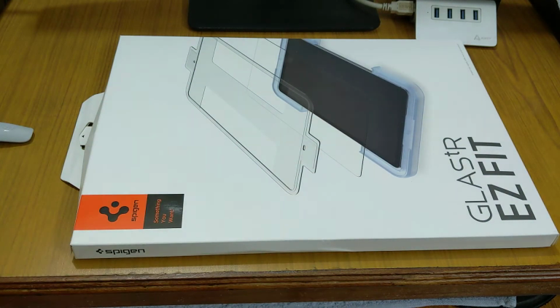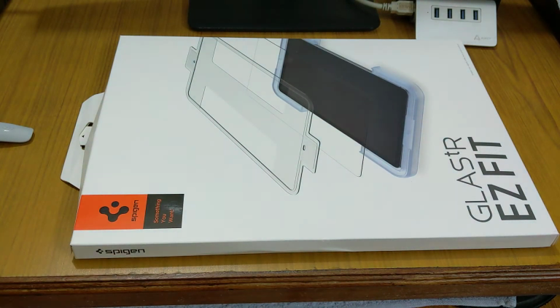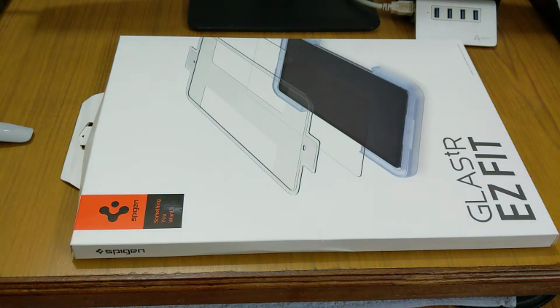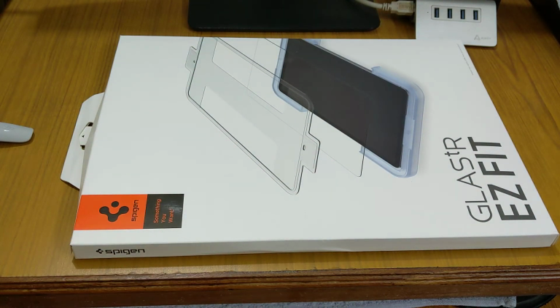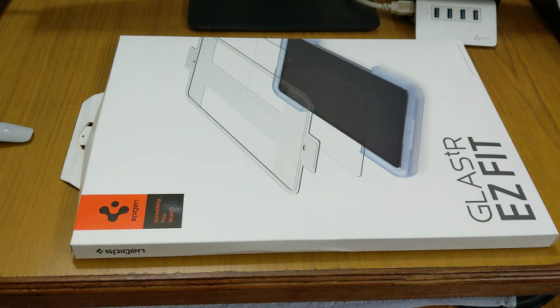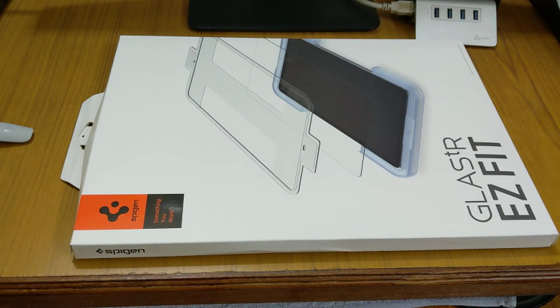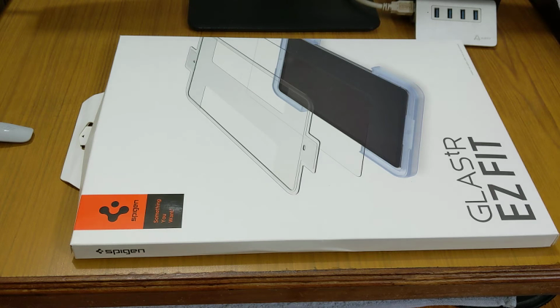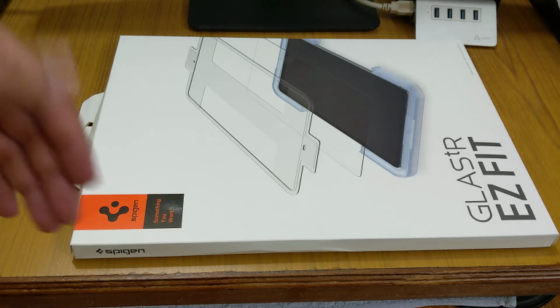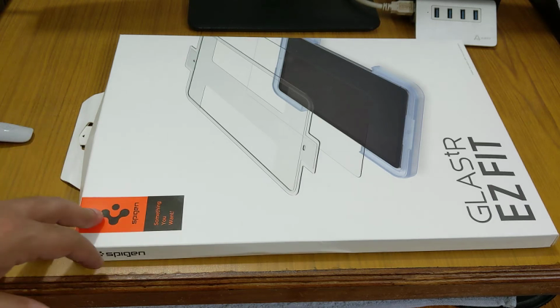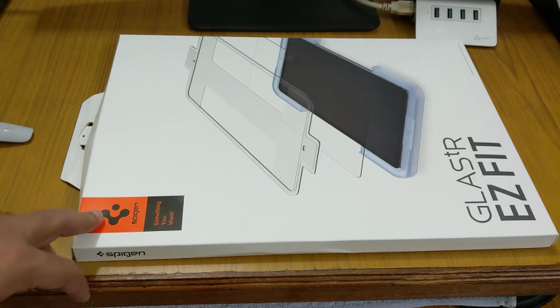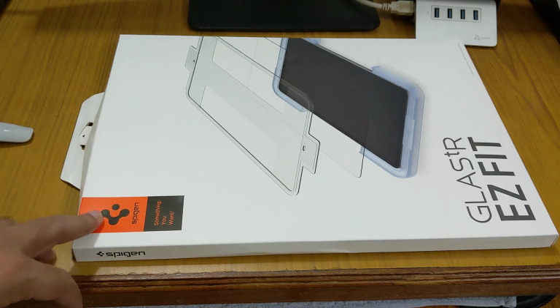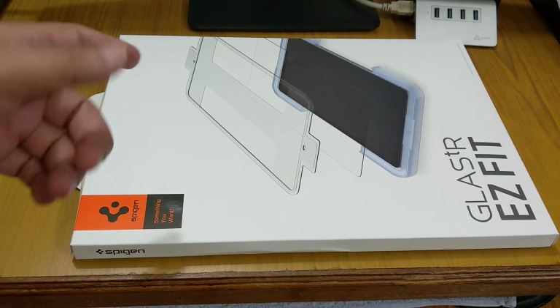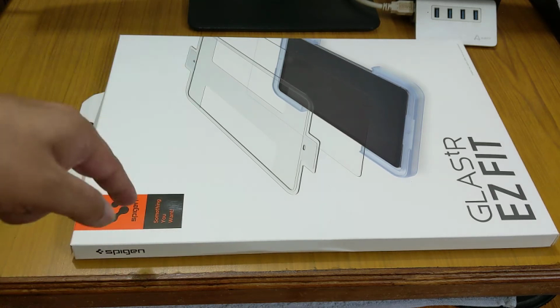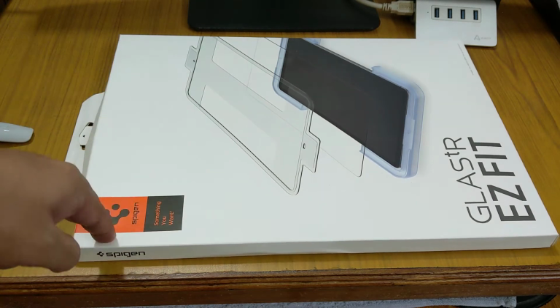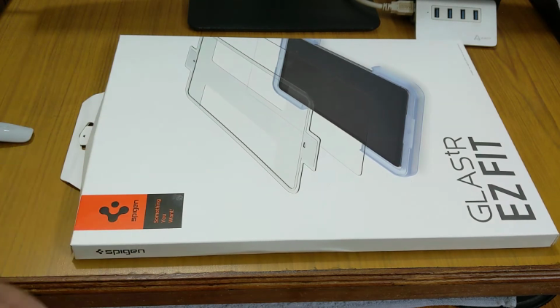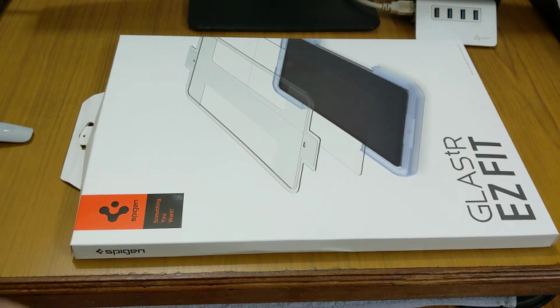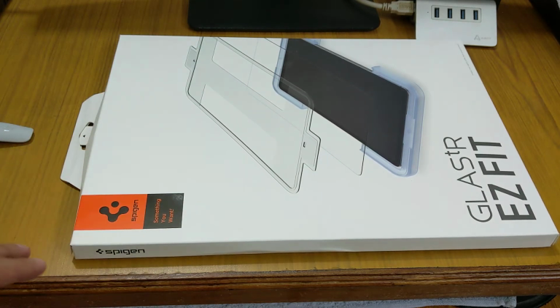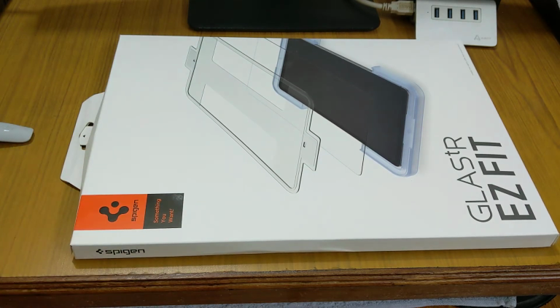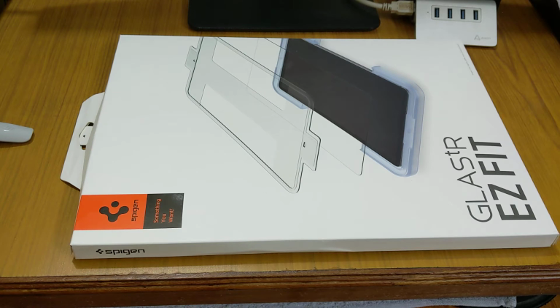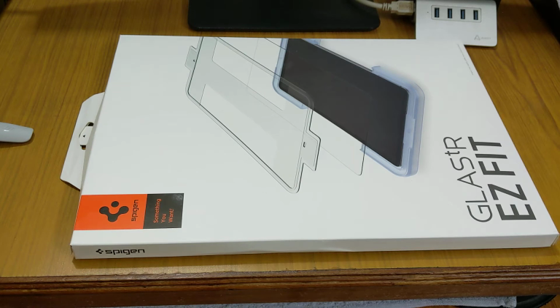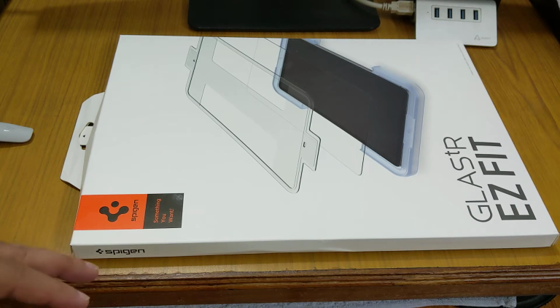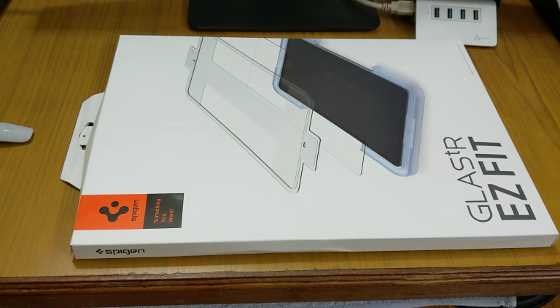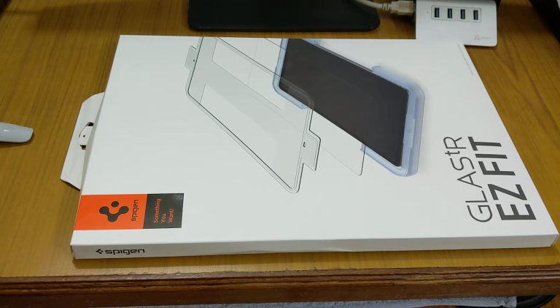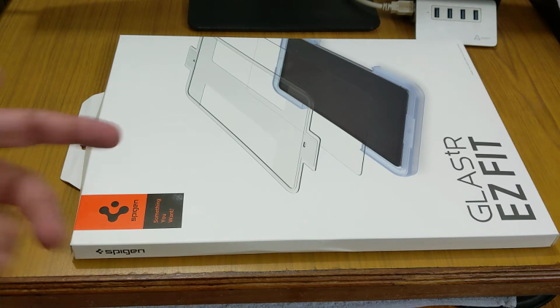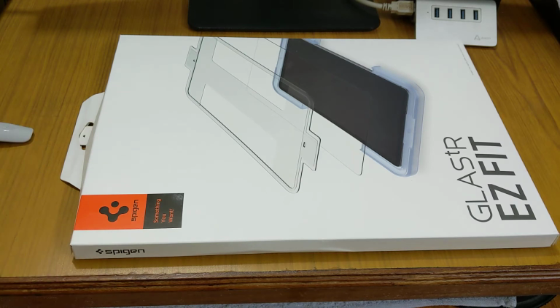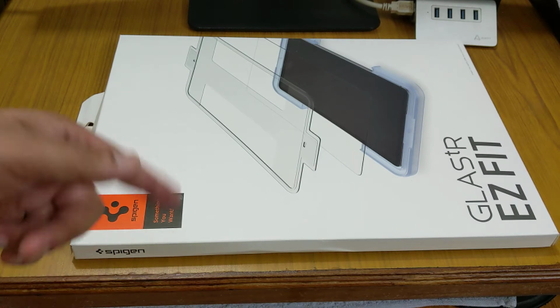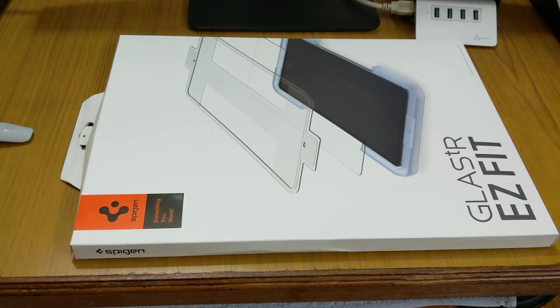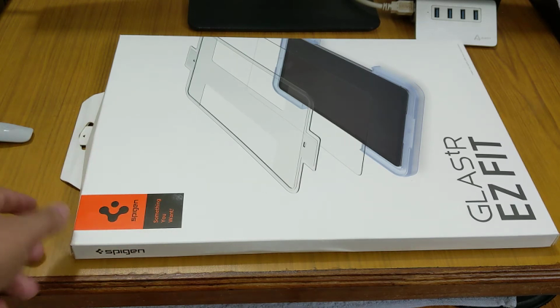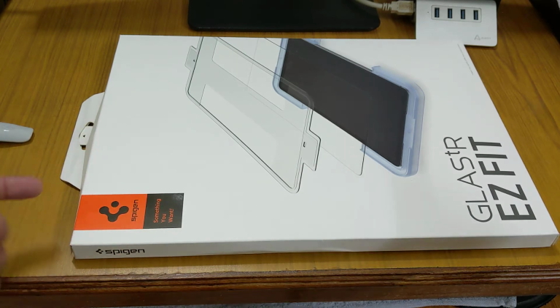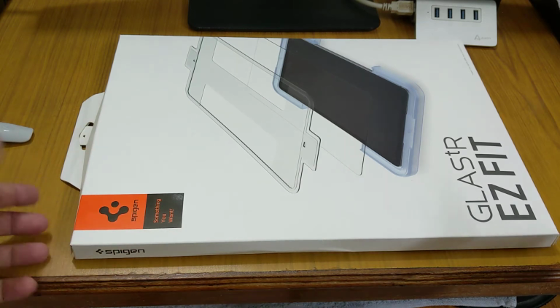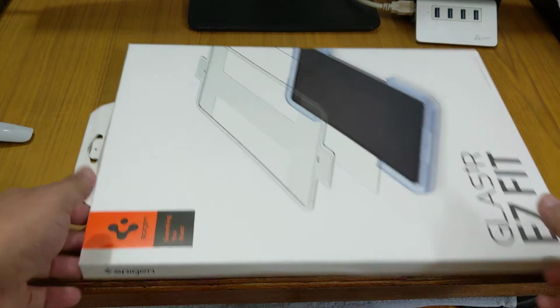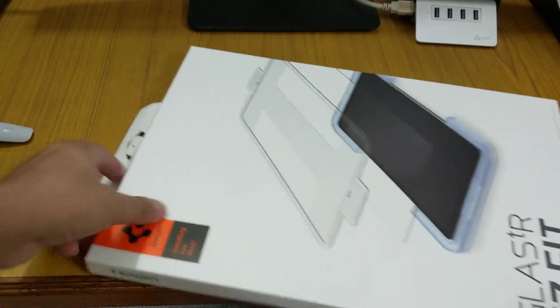For the installation video, you can check out the Apple iPad installation video because the installation process is totally the same — it's not different at all. So let's open this up and check what we get inside the box.